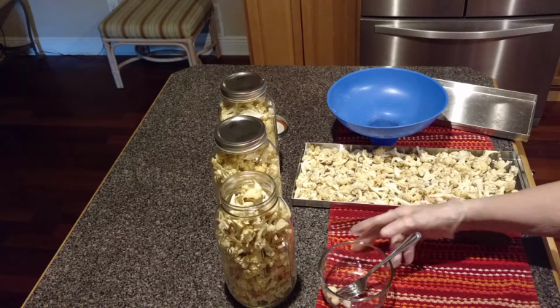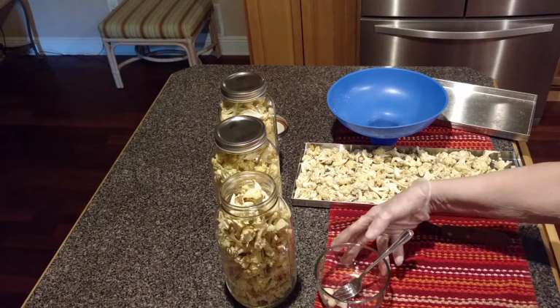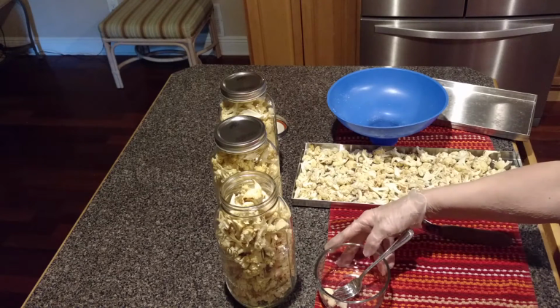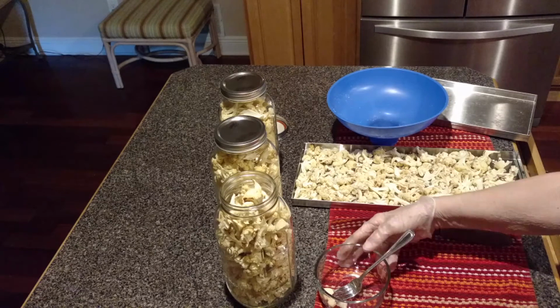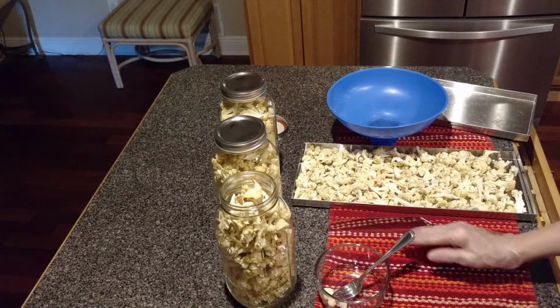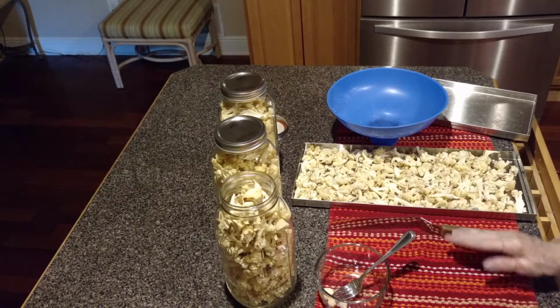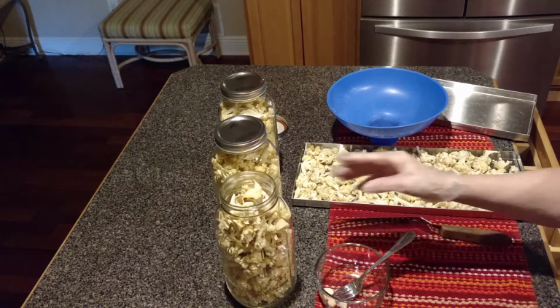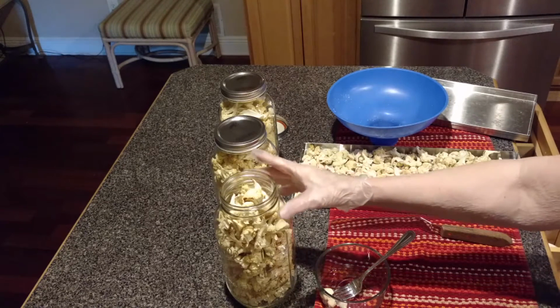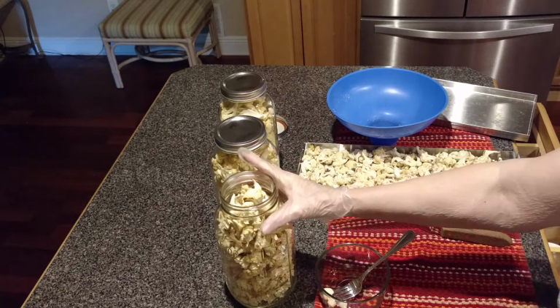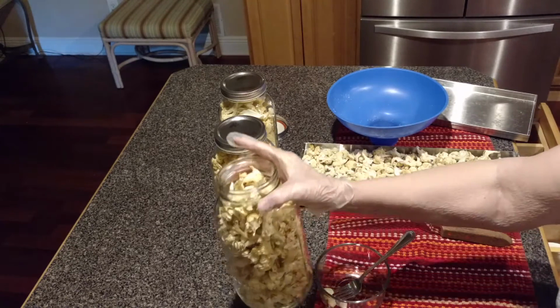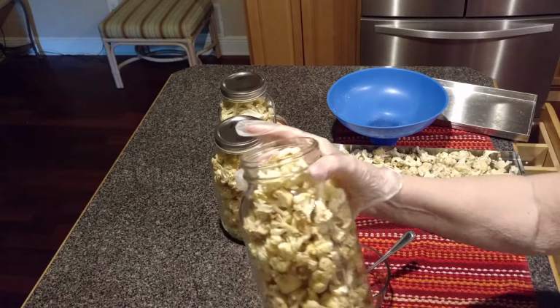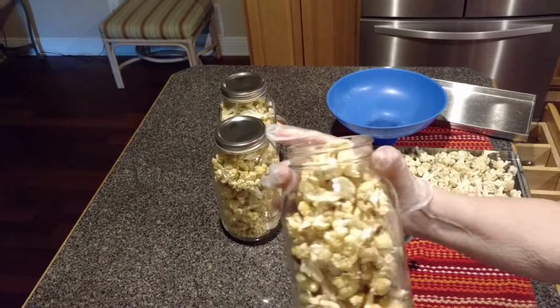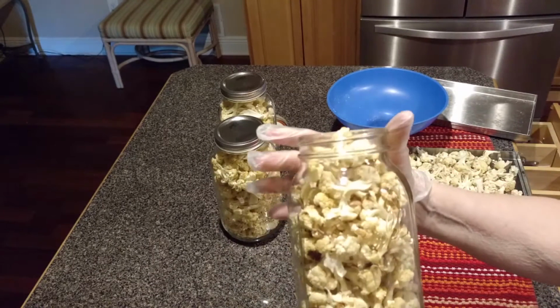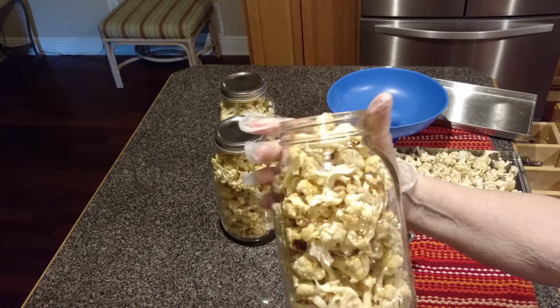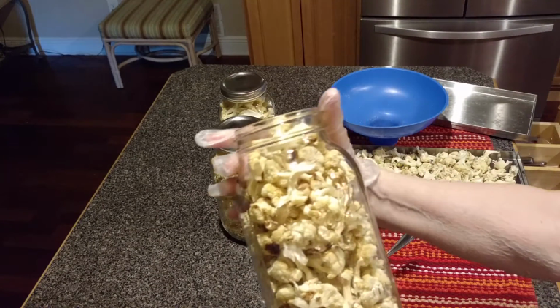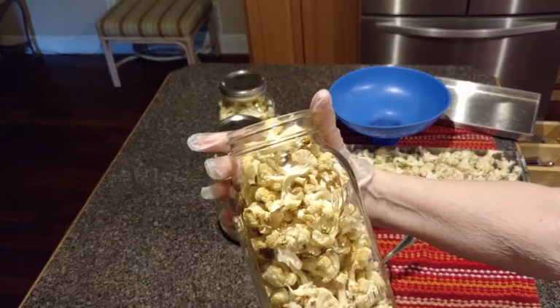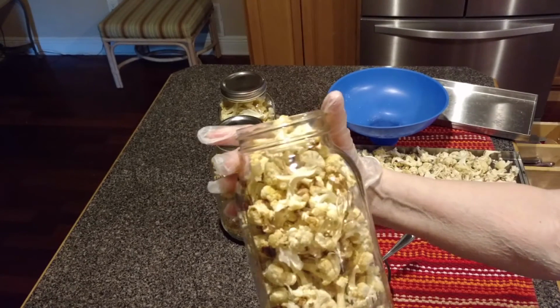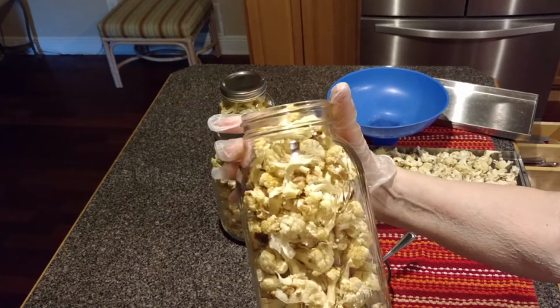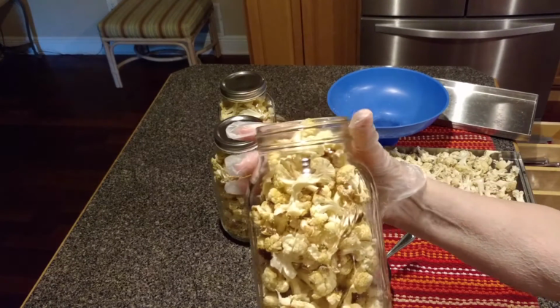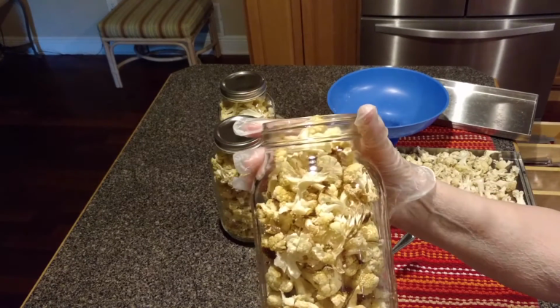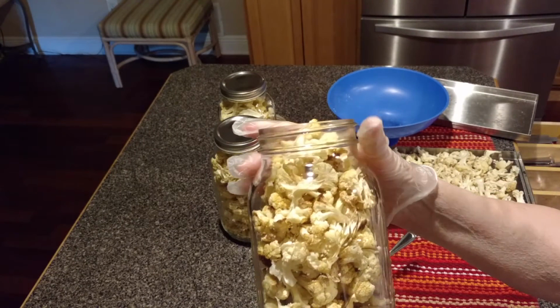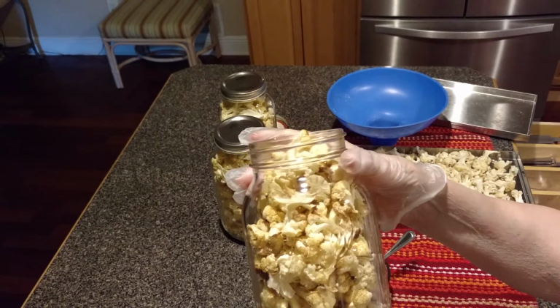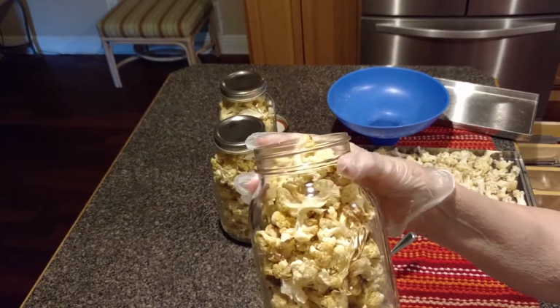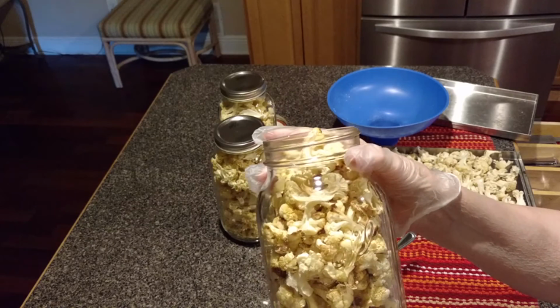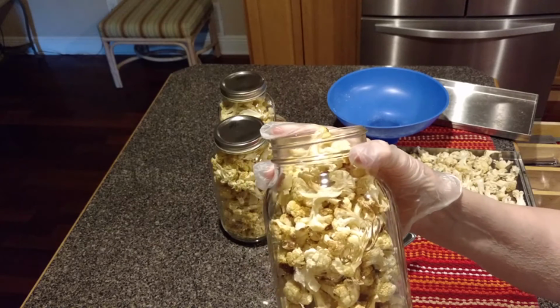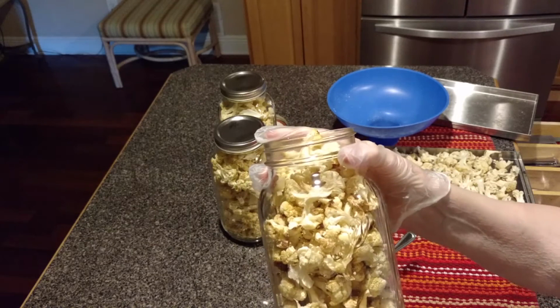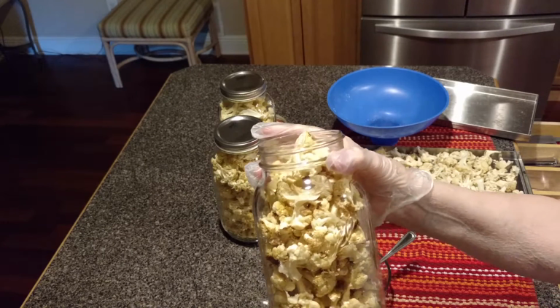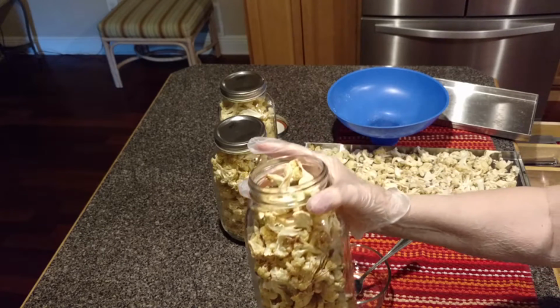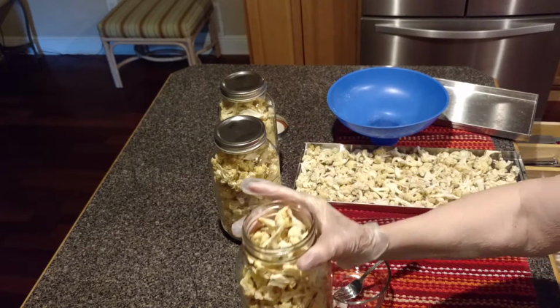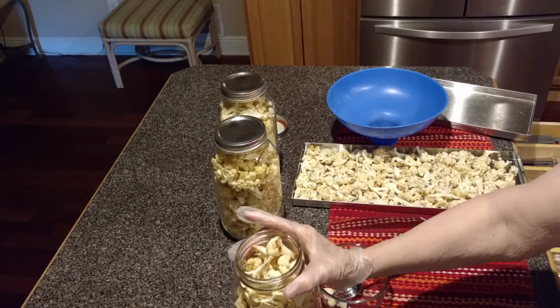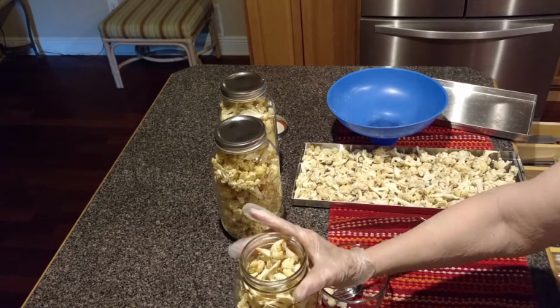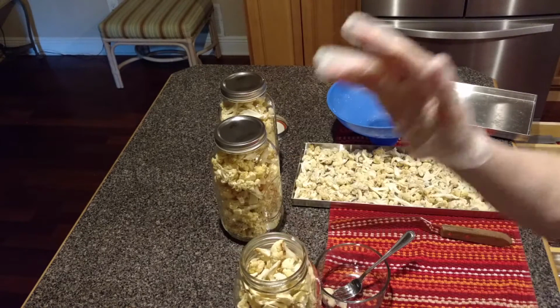If you would like to learn more about freeze drying at home in your Harvest Rite home freeze dryer, come join my Facebook group called Betty's Harvest Rite Freeze Dryers Group. We would love to have you and share our experiences with you. Thank you so much for watching.